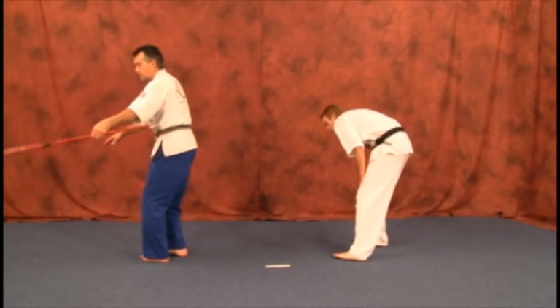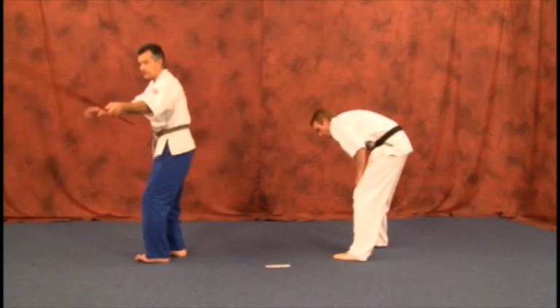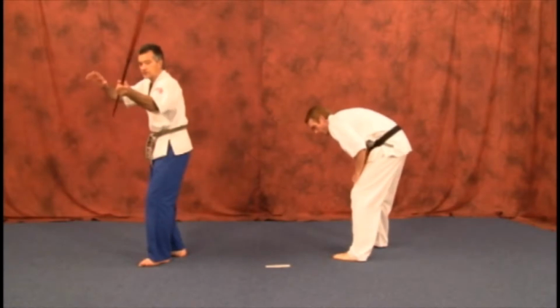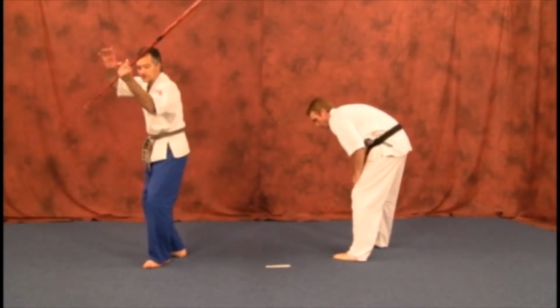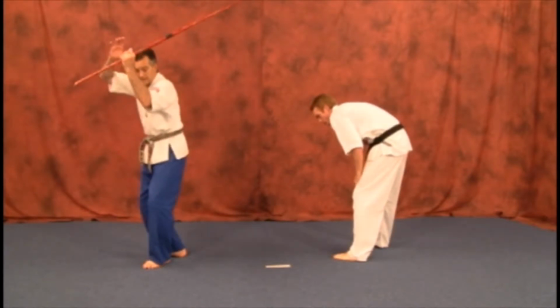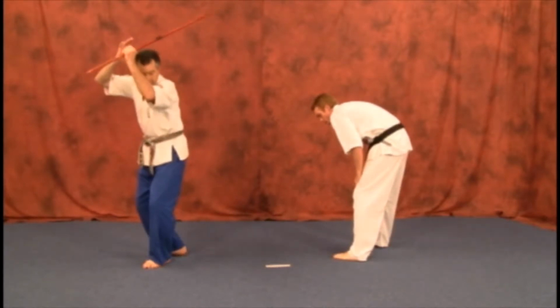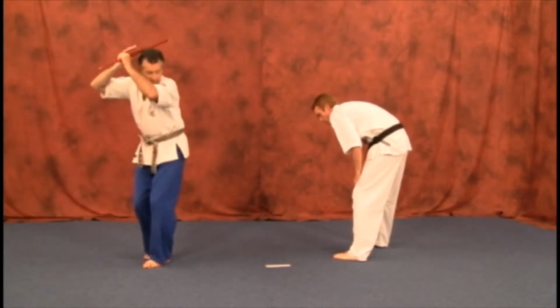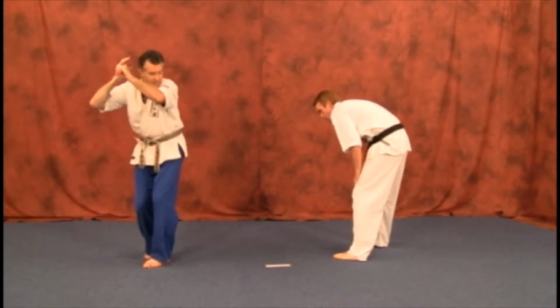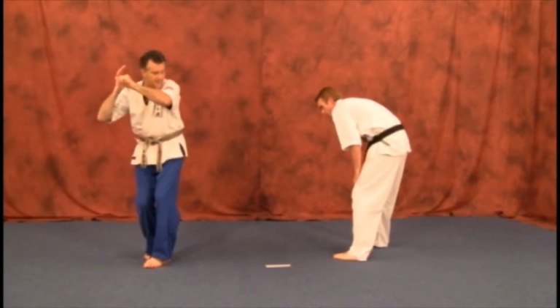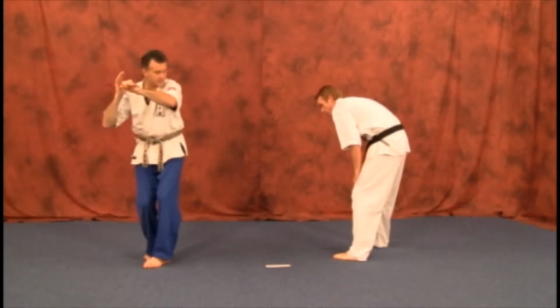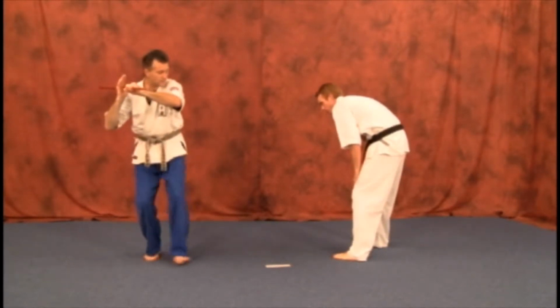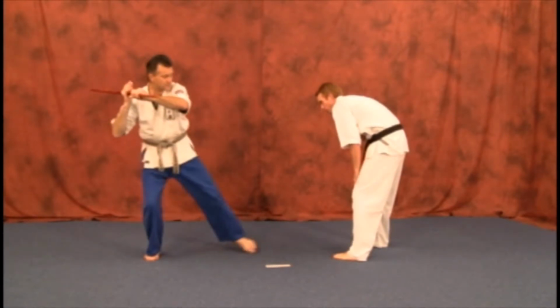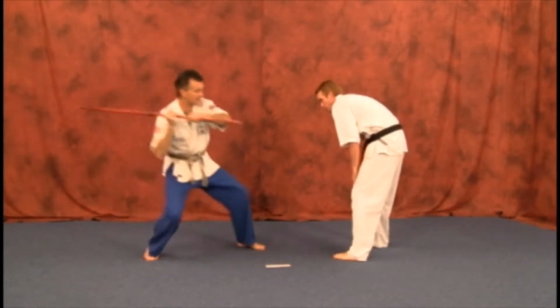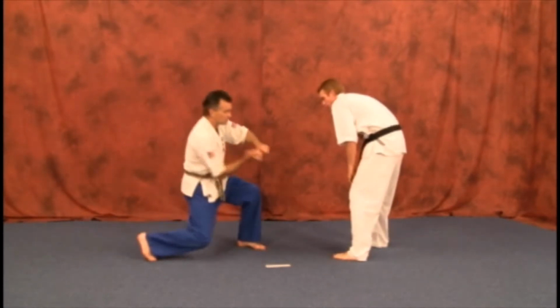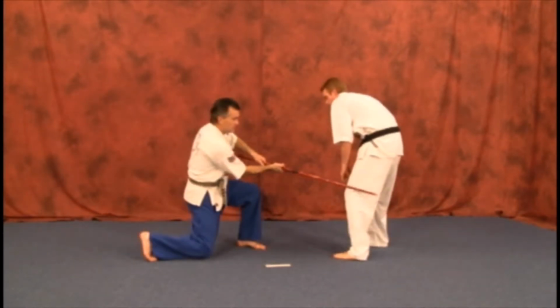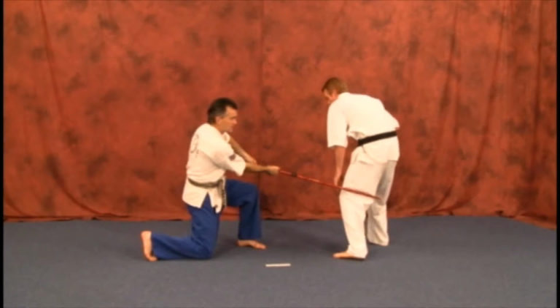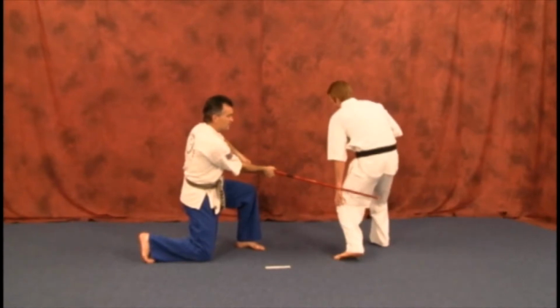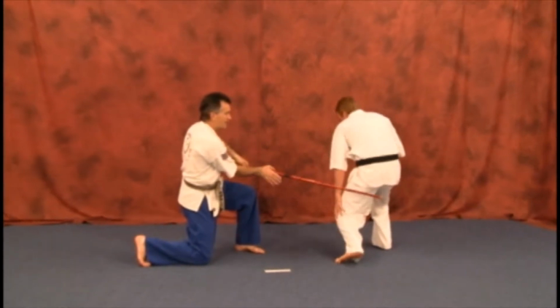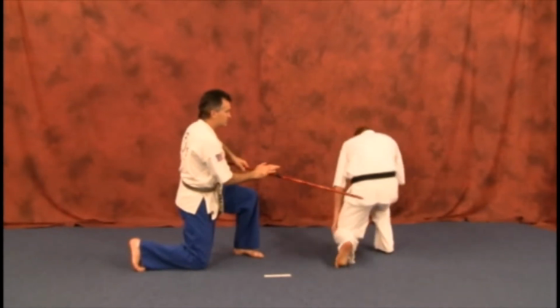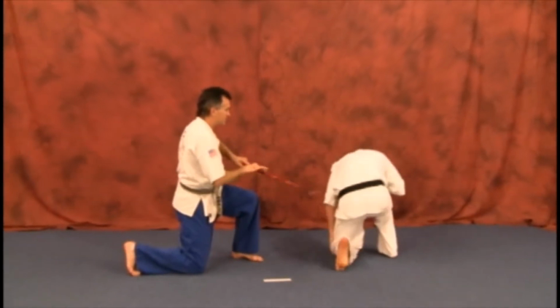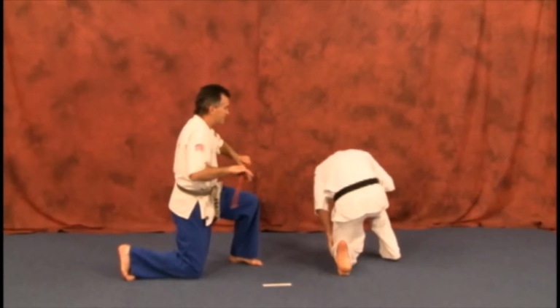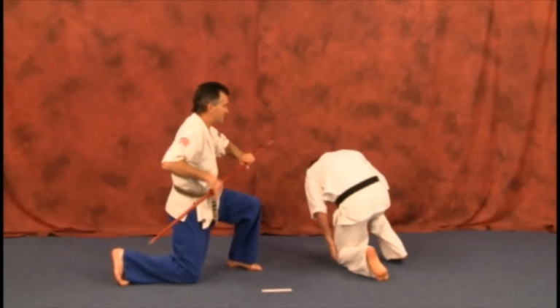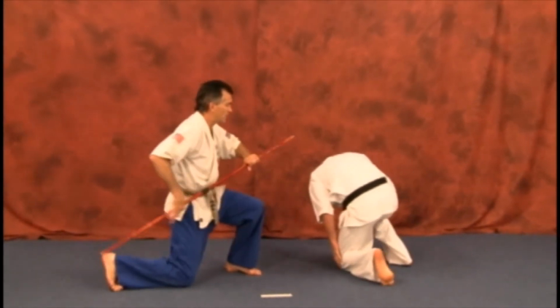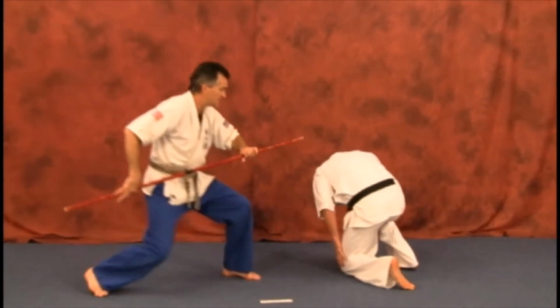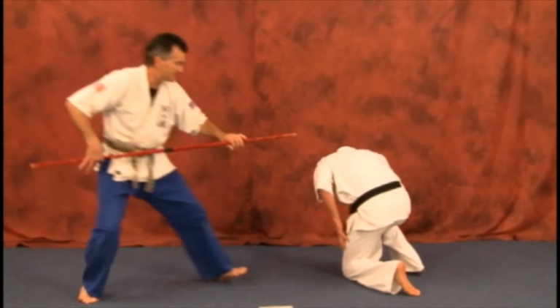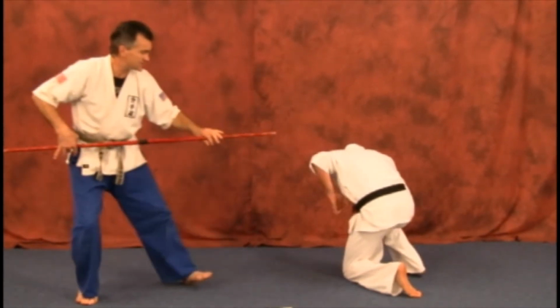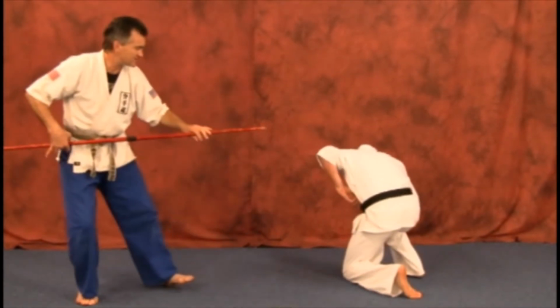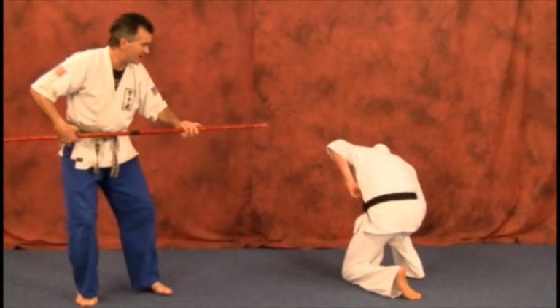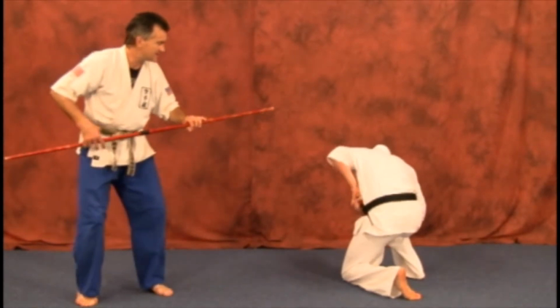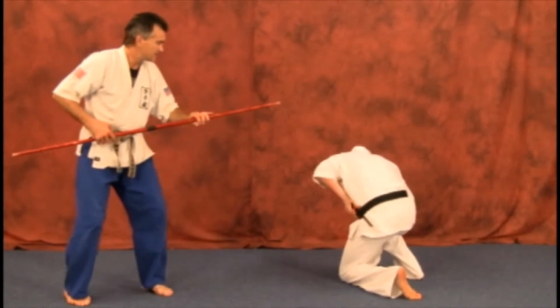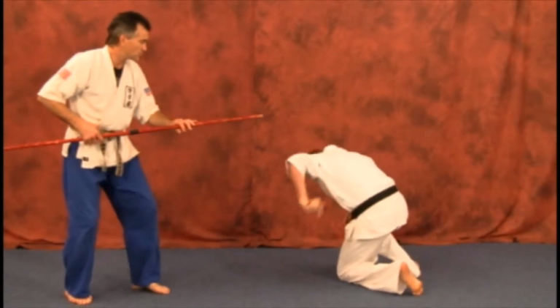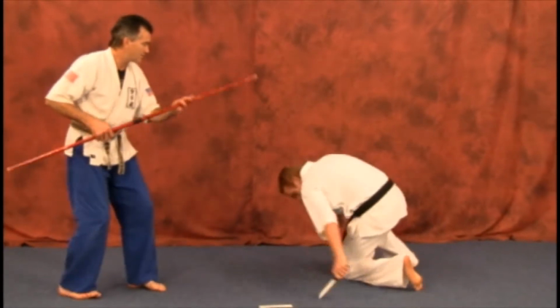We're going to do the full turn strike, stepping in with the strike low, hopefully breaking or slowing the attacker enough to get away — but in this situation, not. He pulls a weapon.